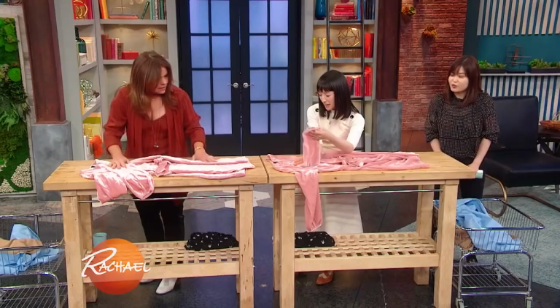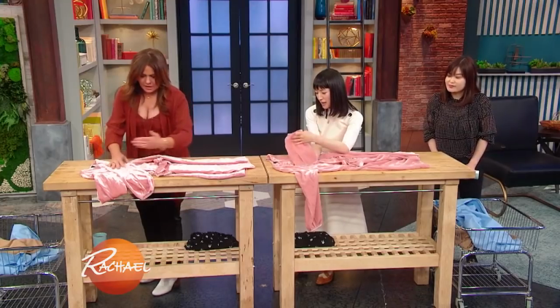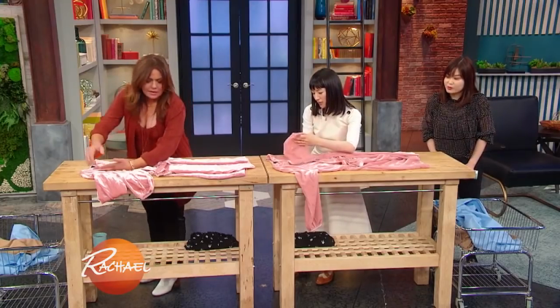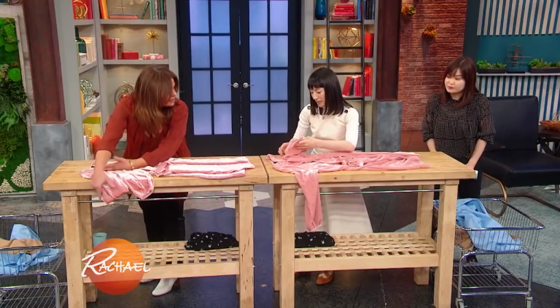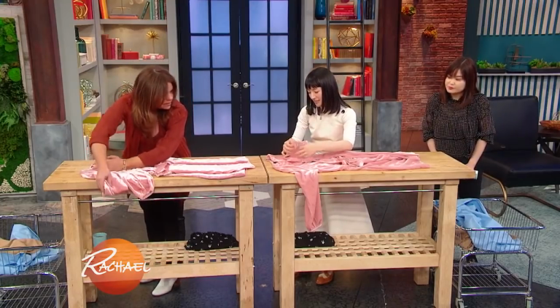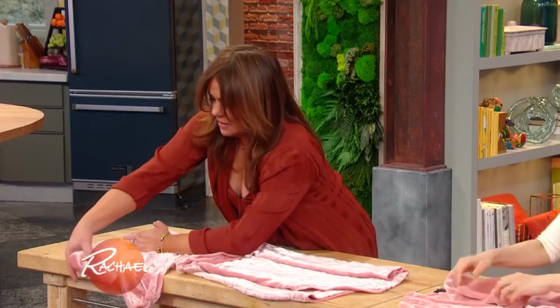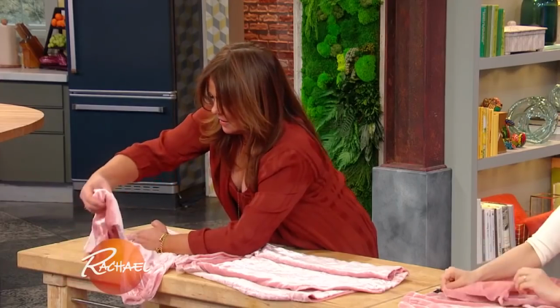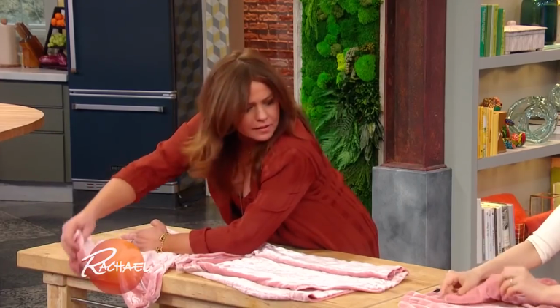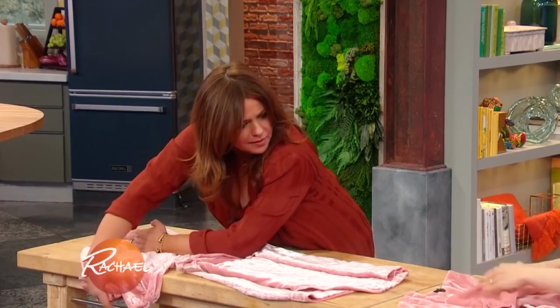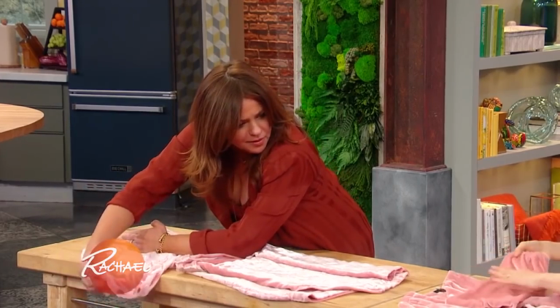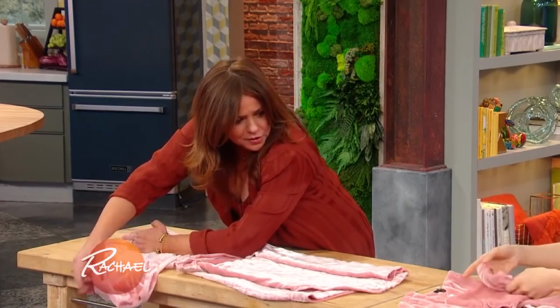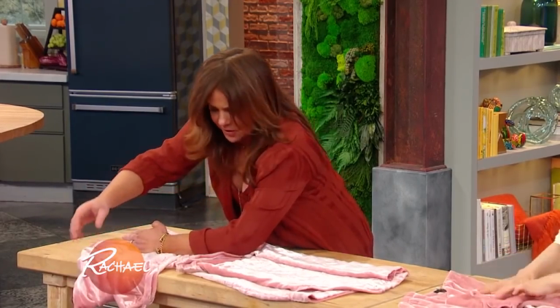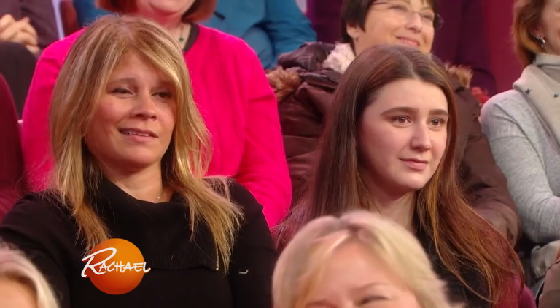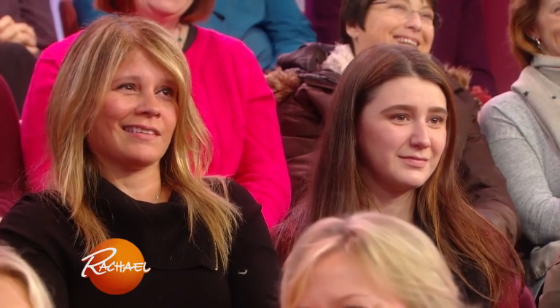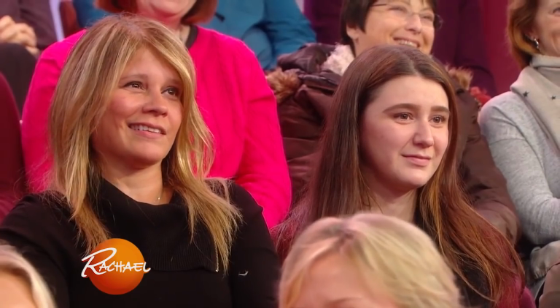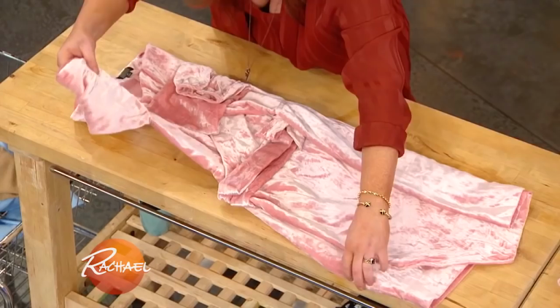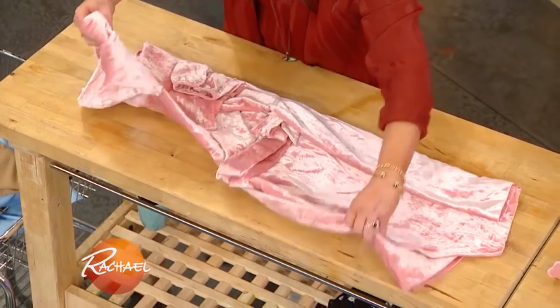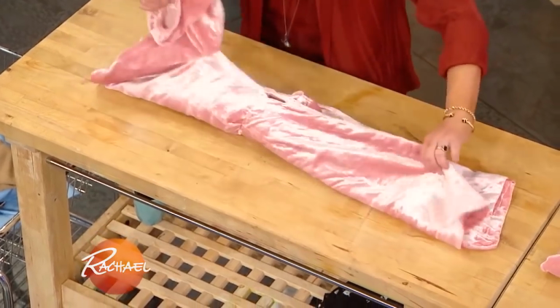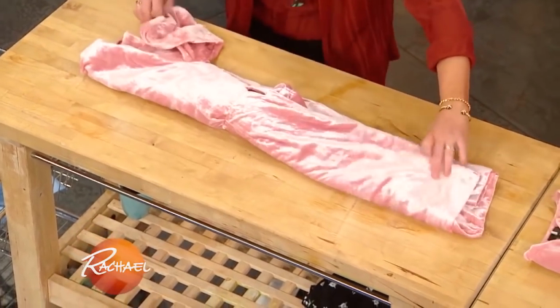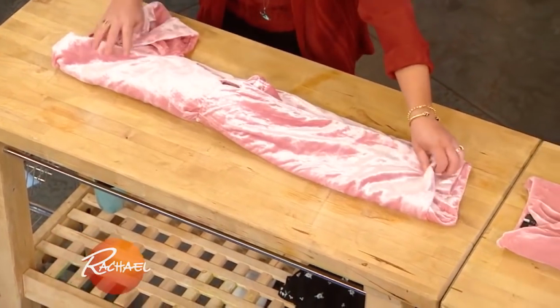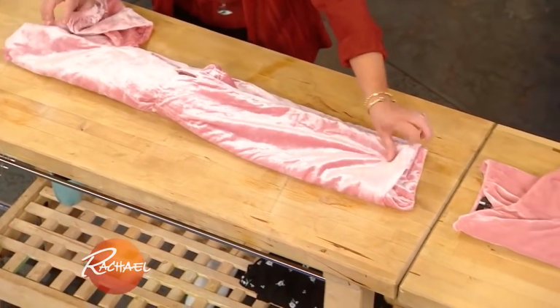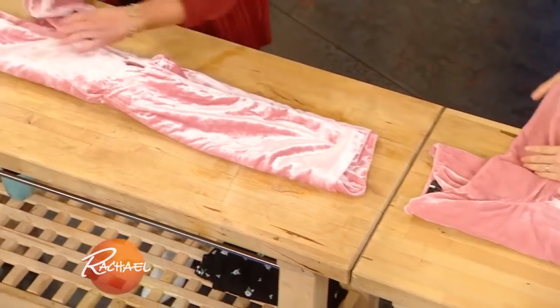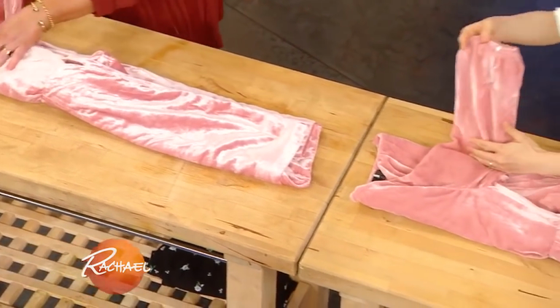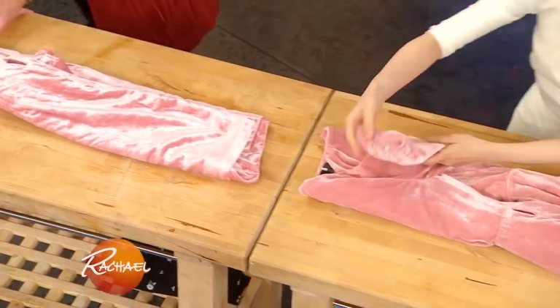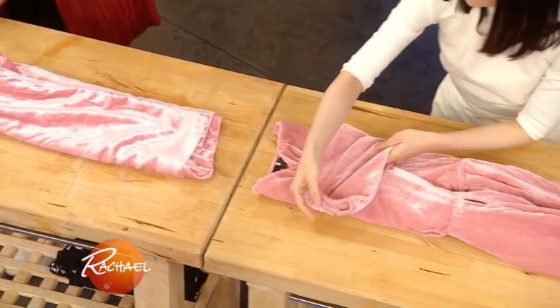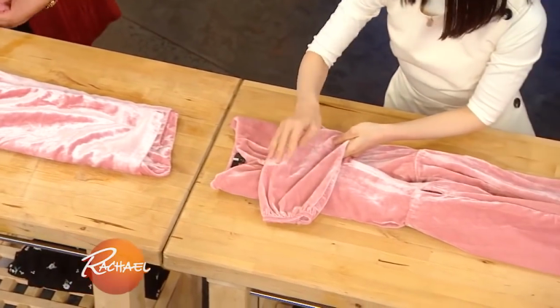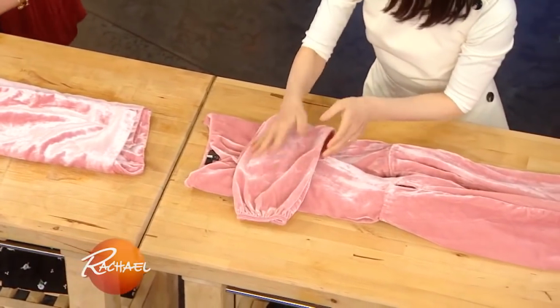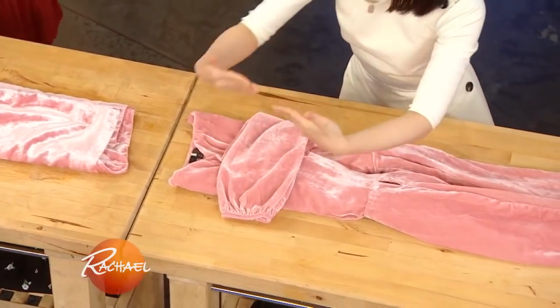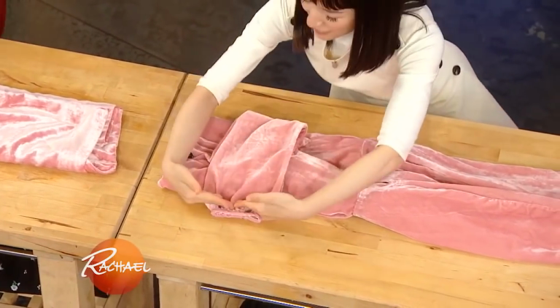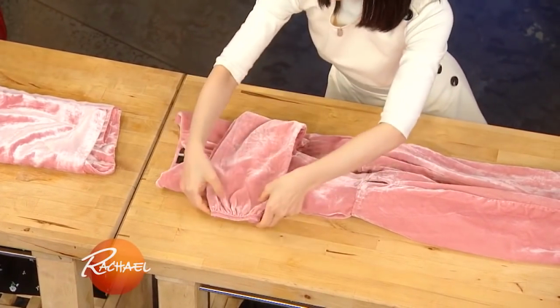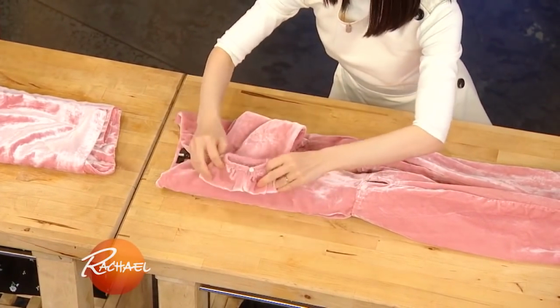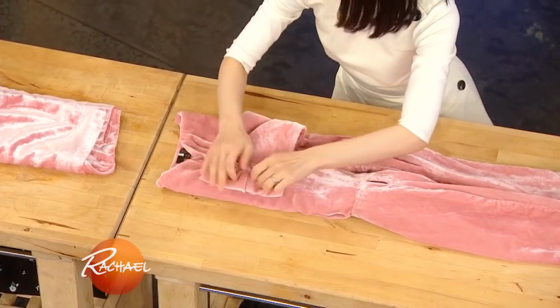Fold the sleeve over, into the rectangle. Tuck over.